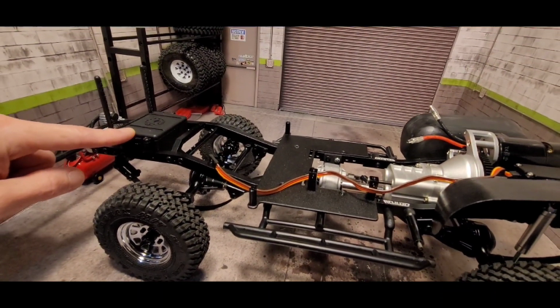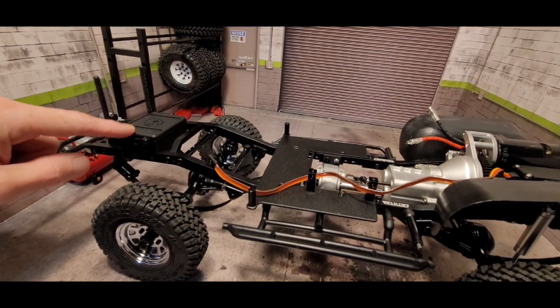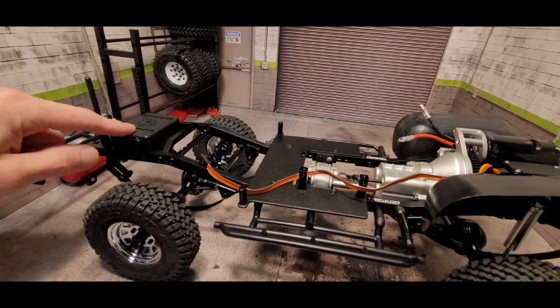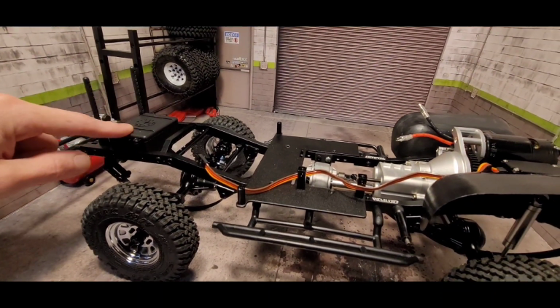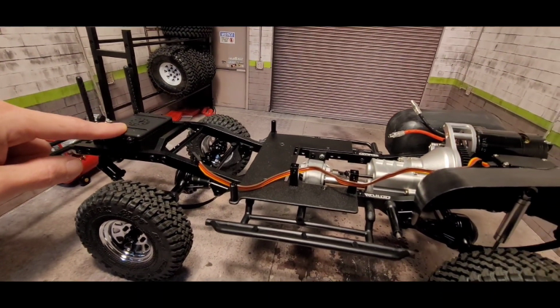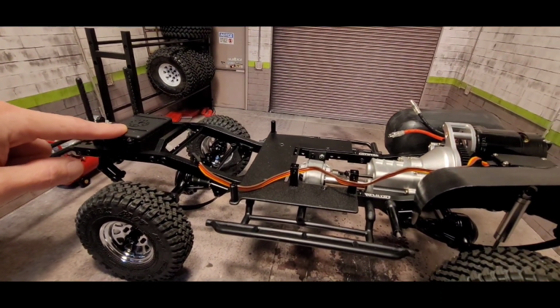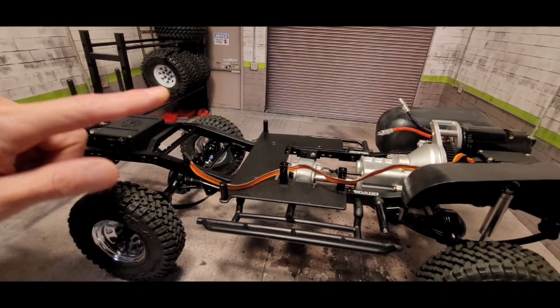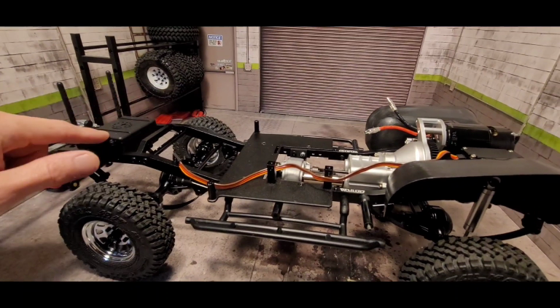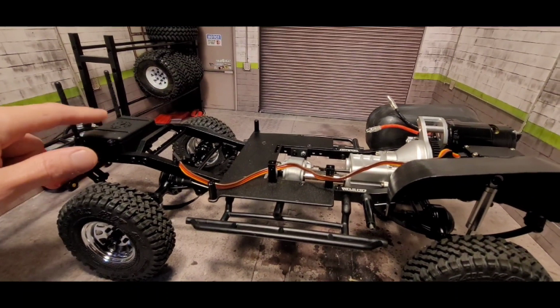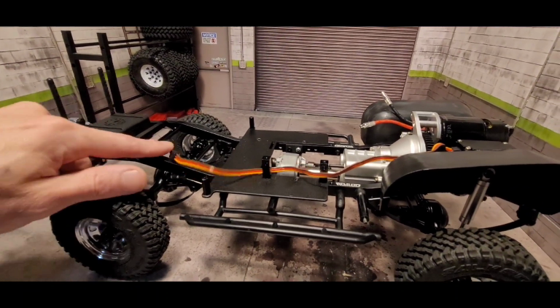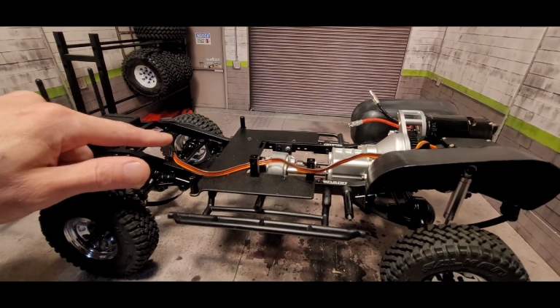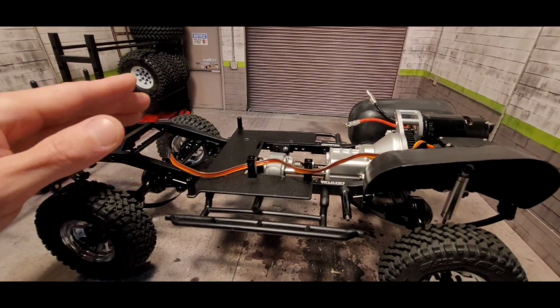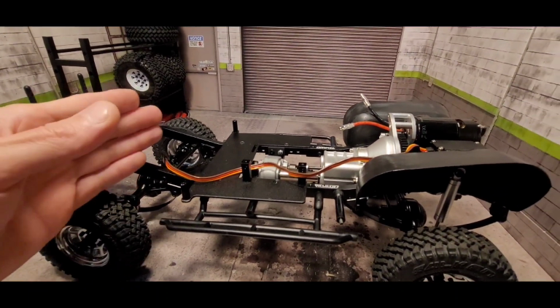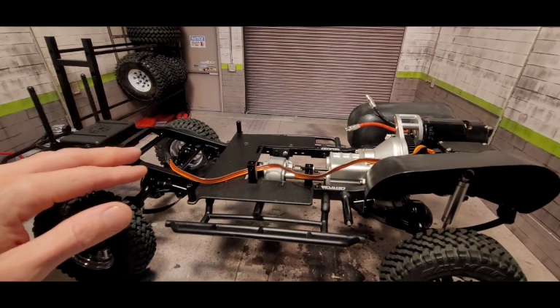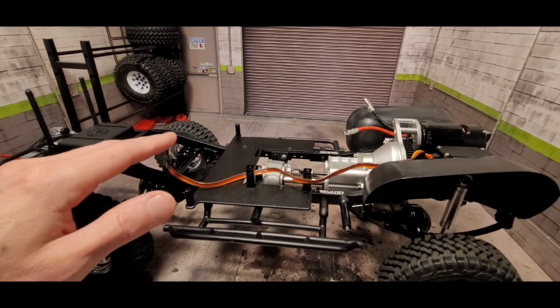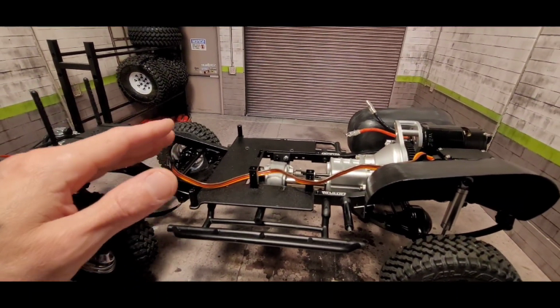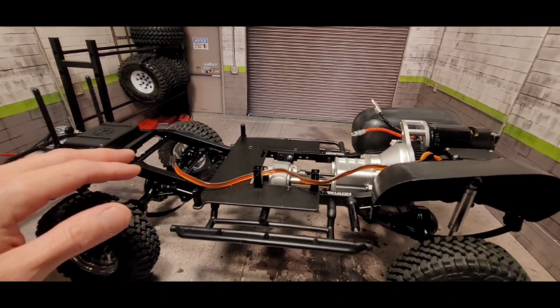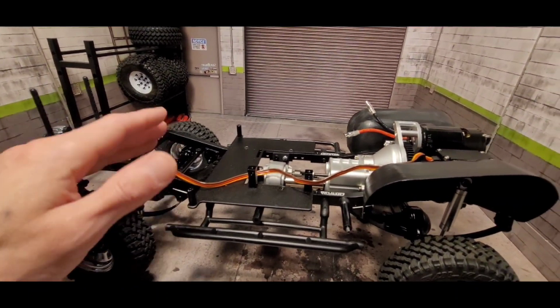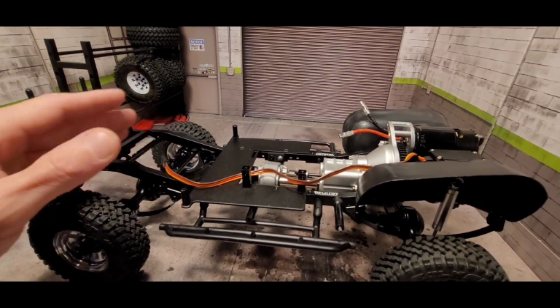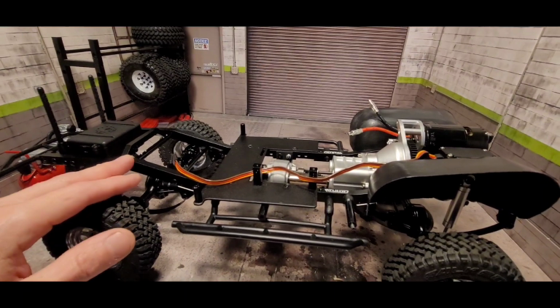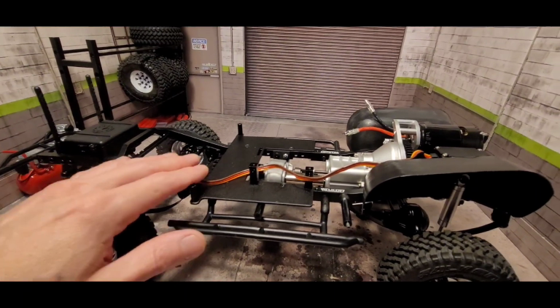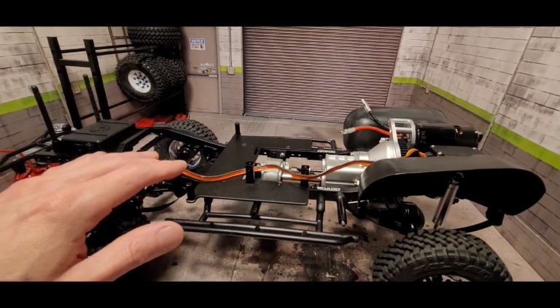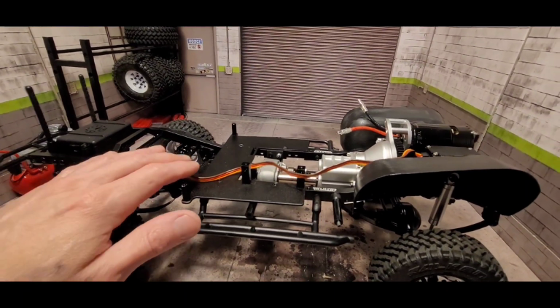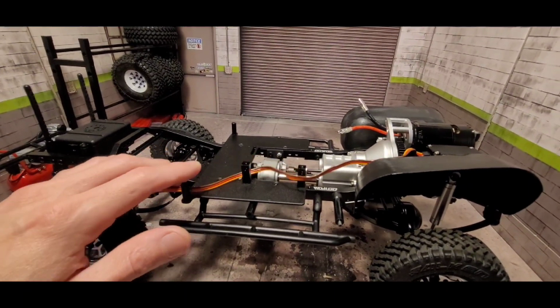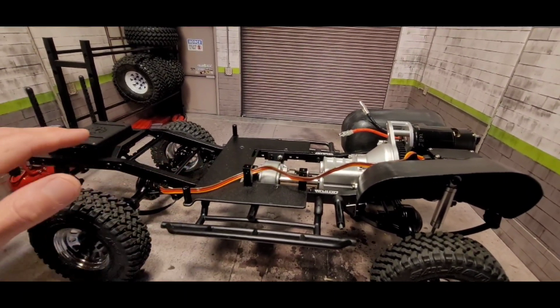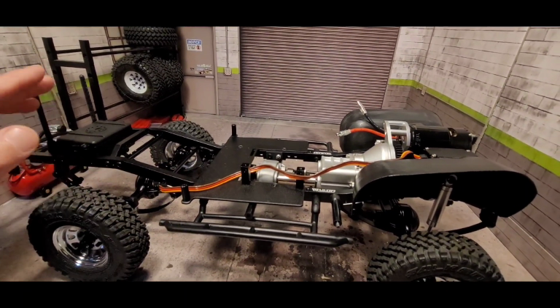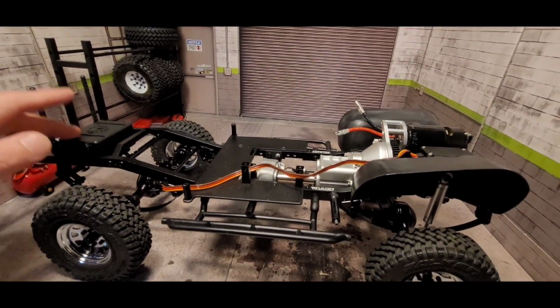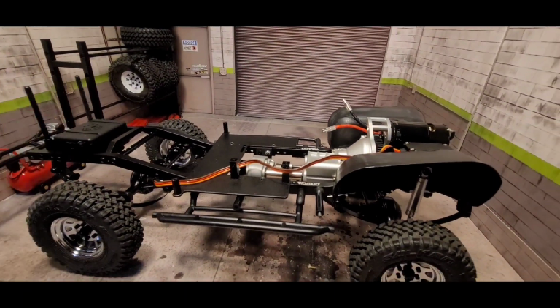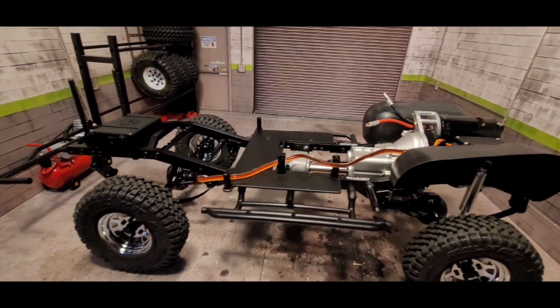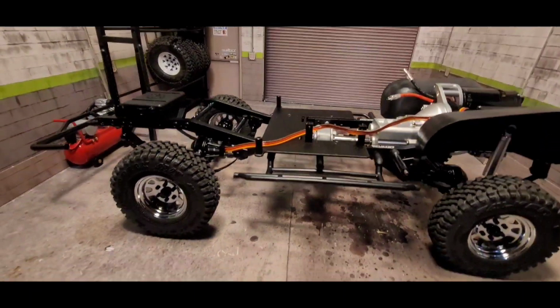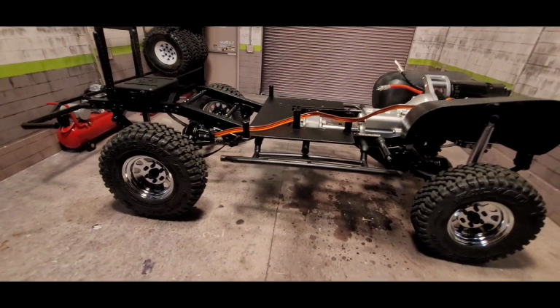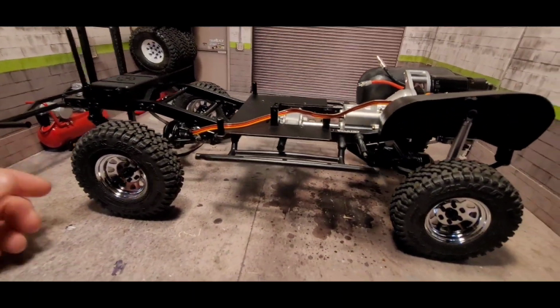I went with a fuel tank in the rear. On the Mojave or just any Toyota pickup, I think the tank is more towards the back of the bed or the front of the bed behind the rear window, but I just went with the placement that looked kind of cool.